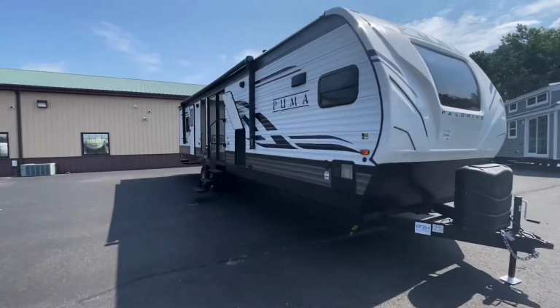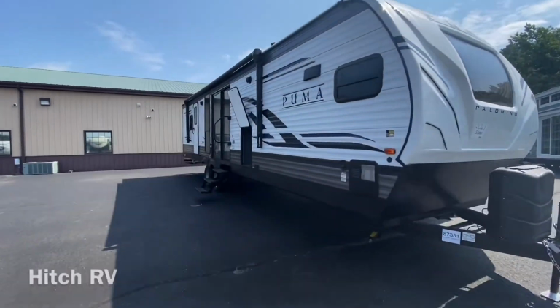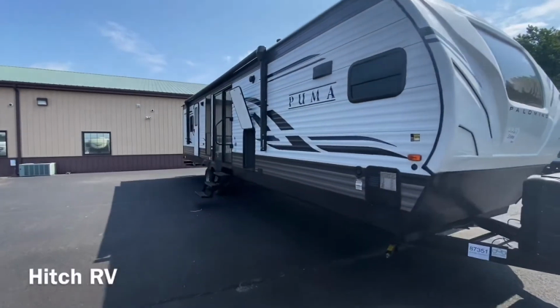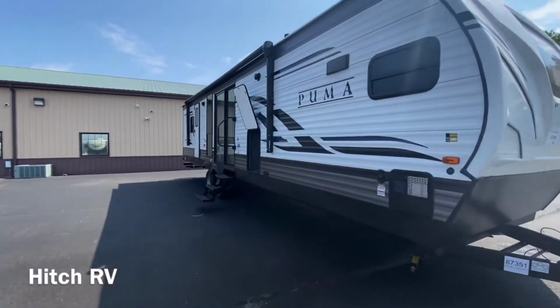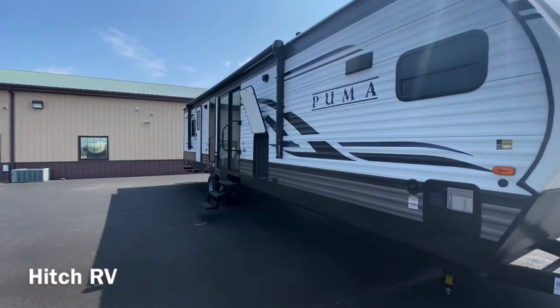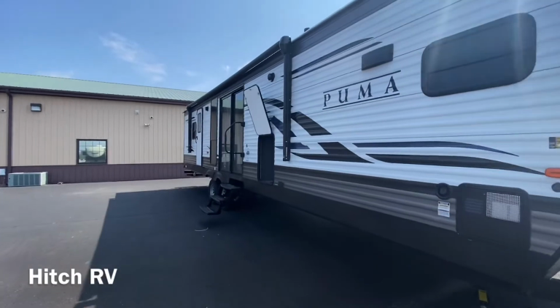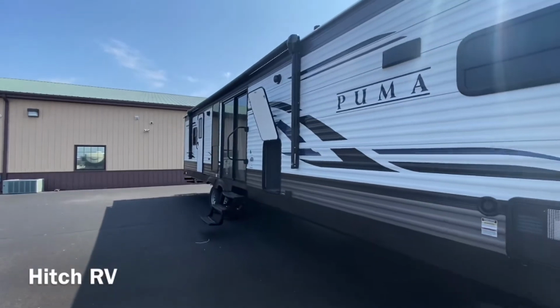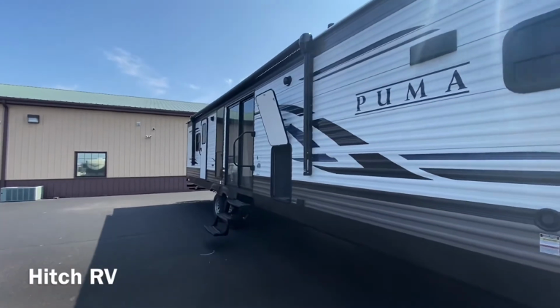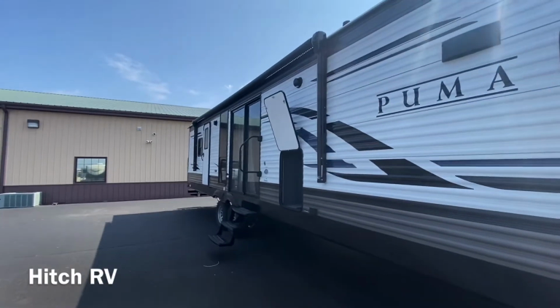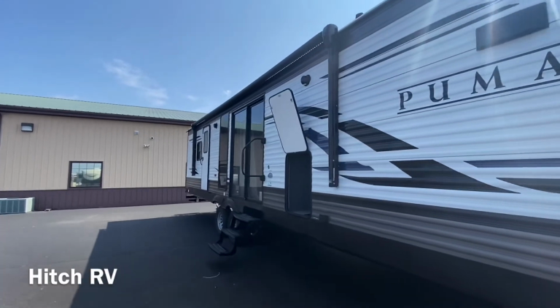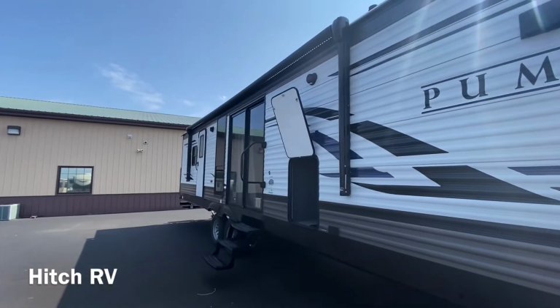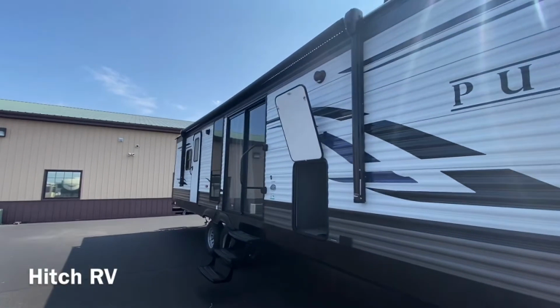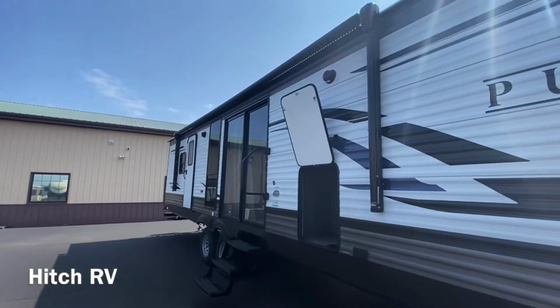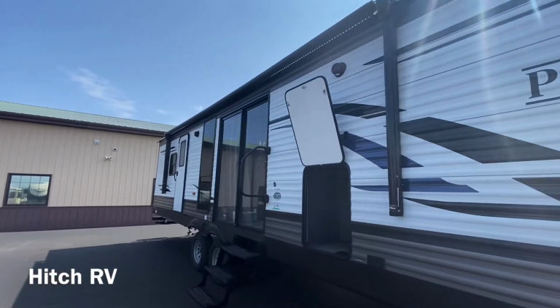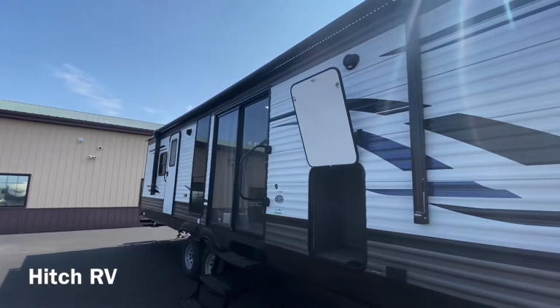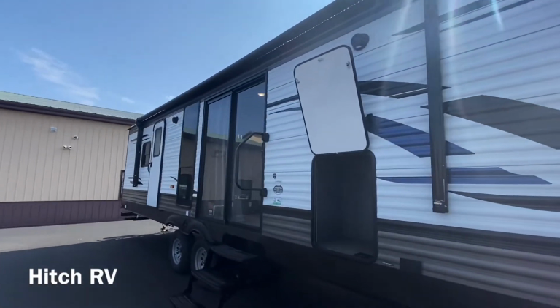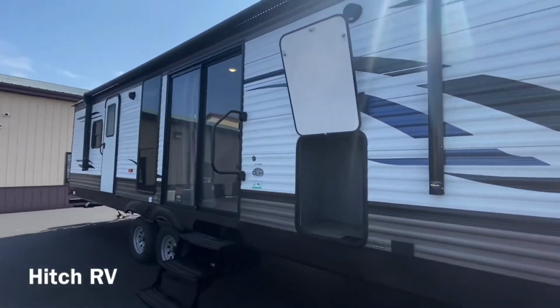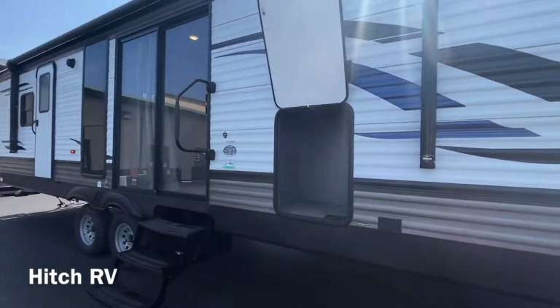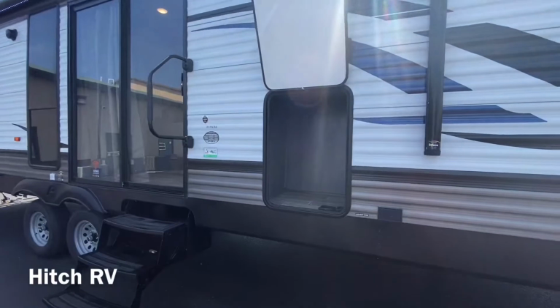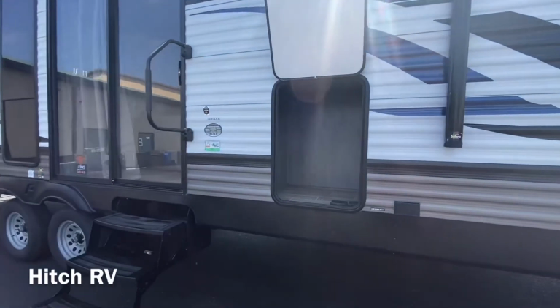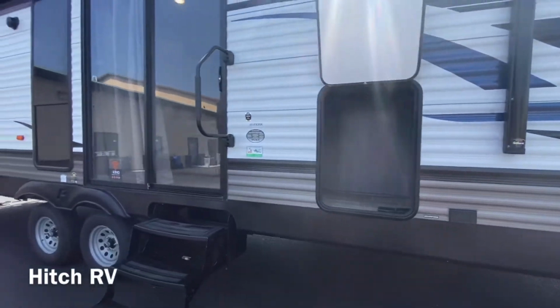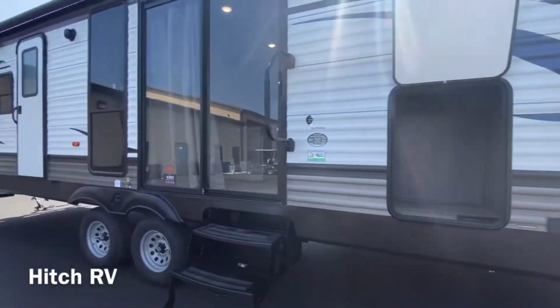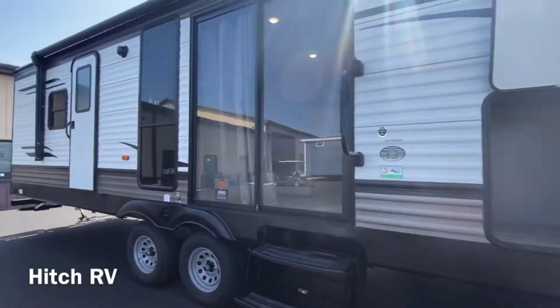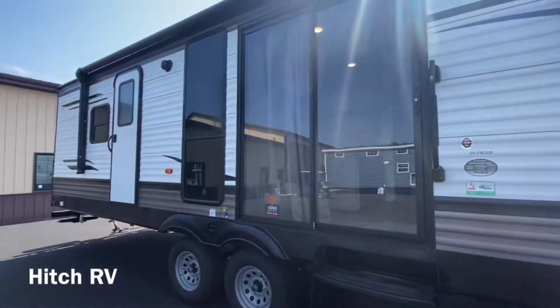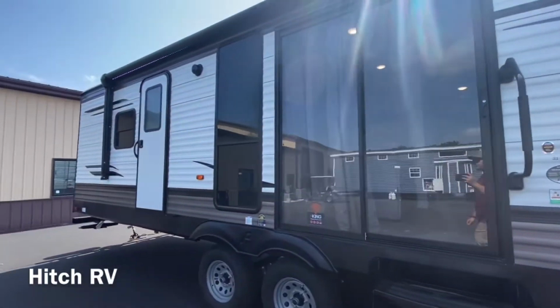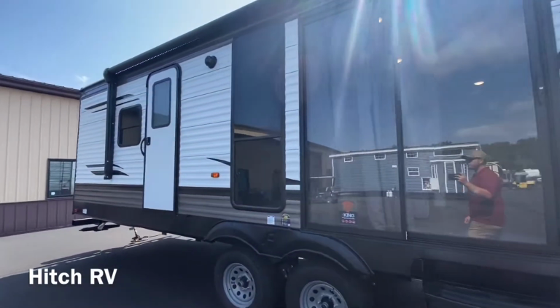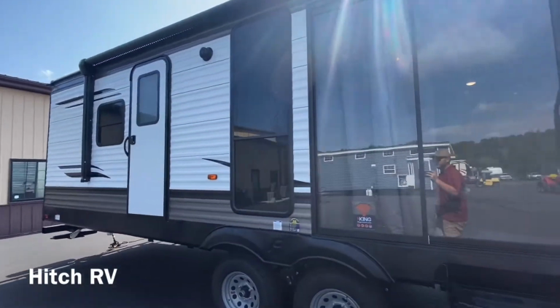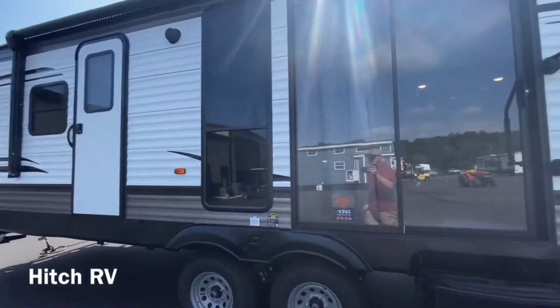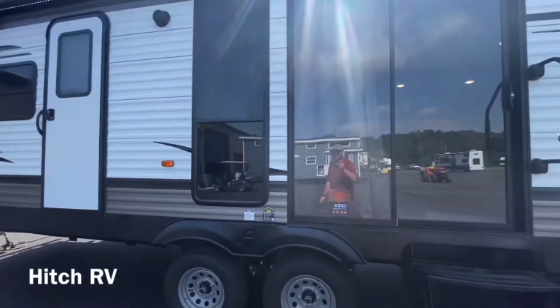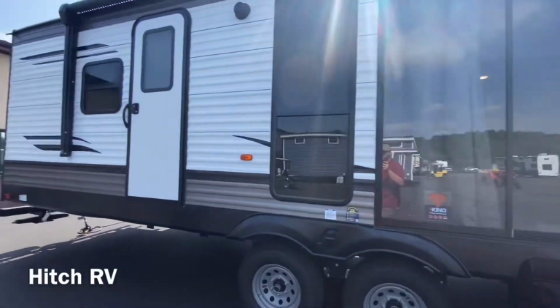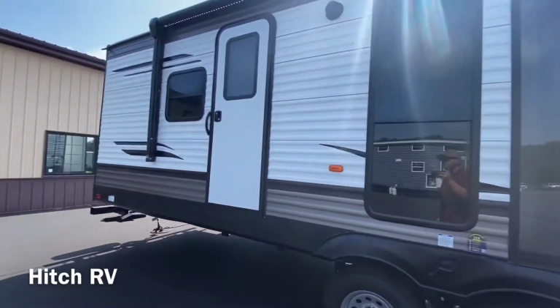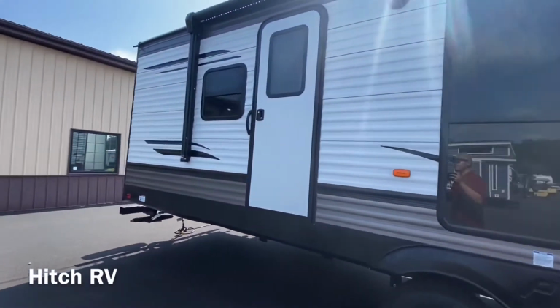Coming around the front side, we have our awning with LED light strip and two speakers underneath, along with a little bit of storage. We also have two entrances — one to the living room and one to the bedroom.